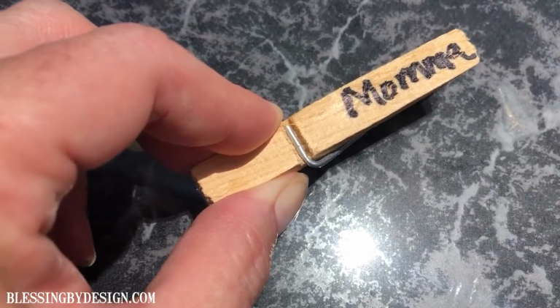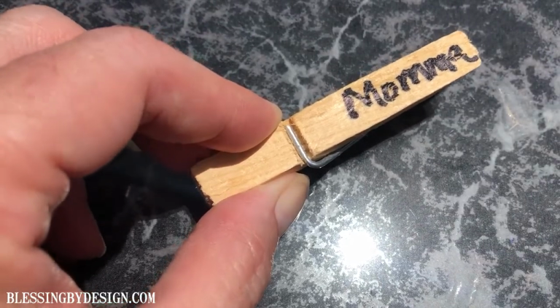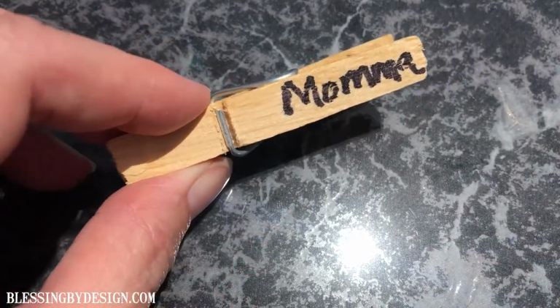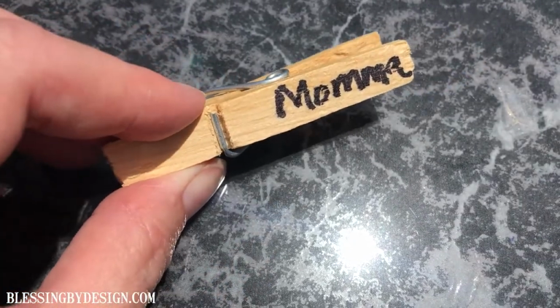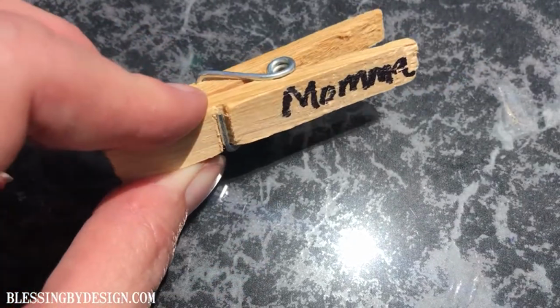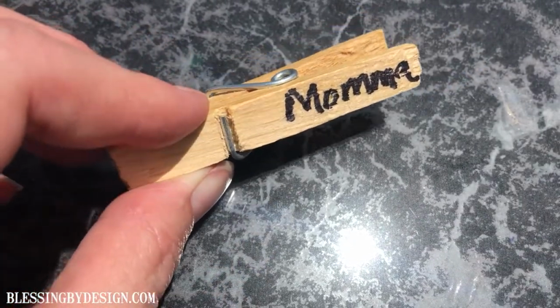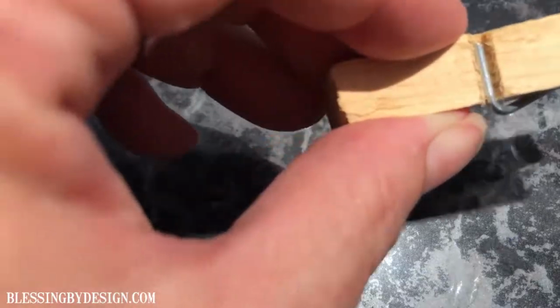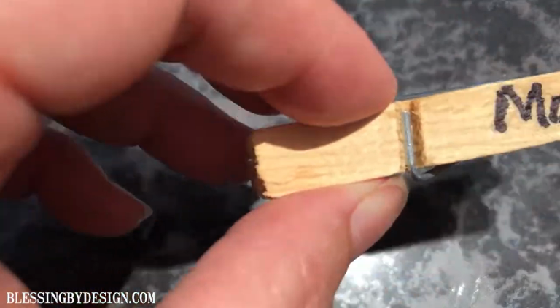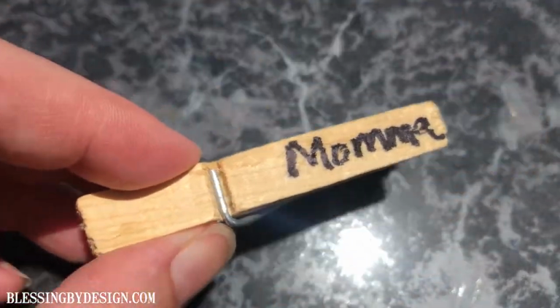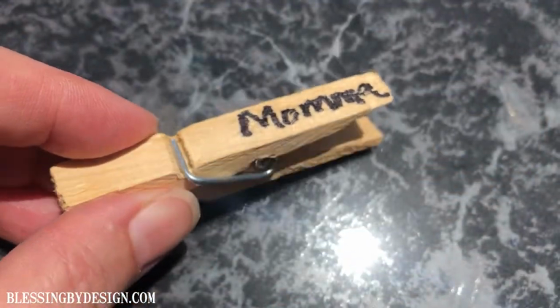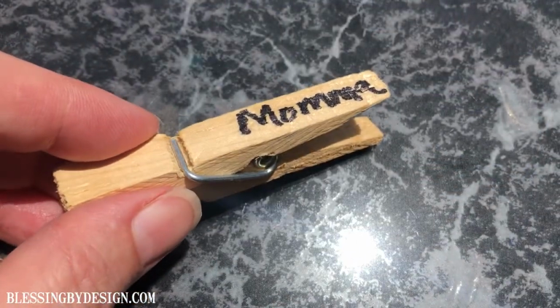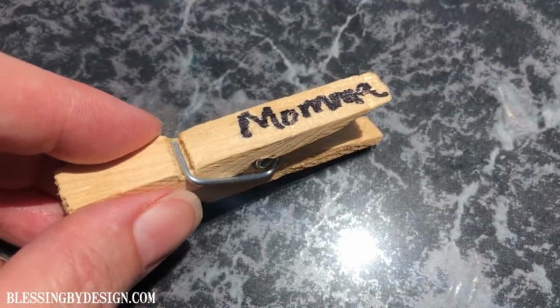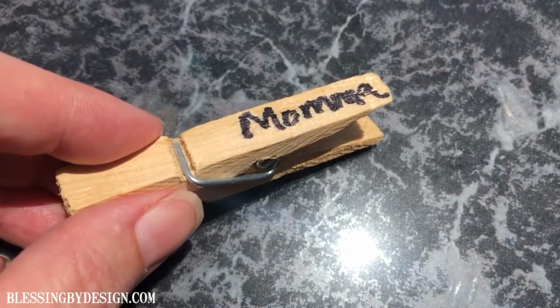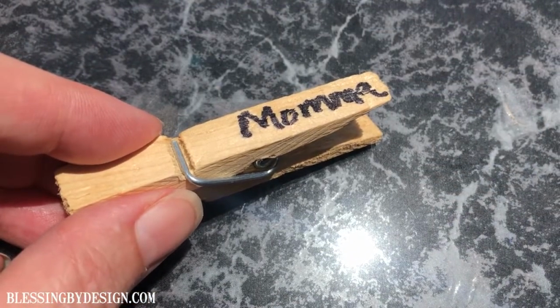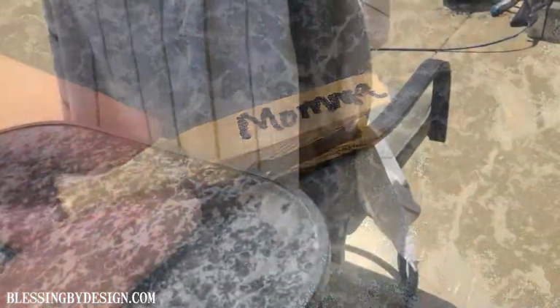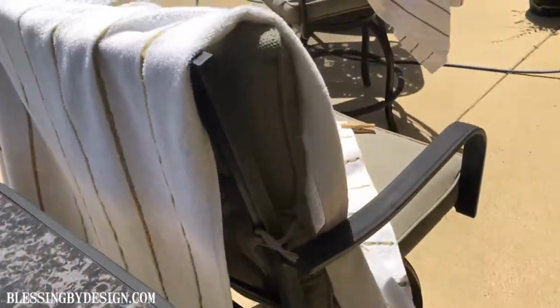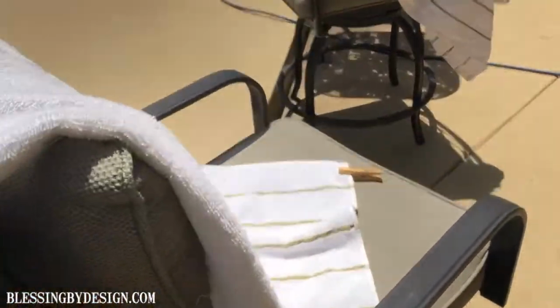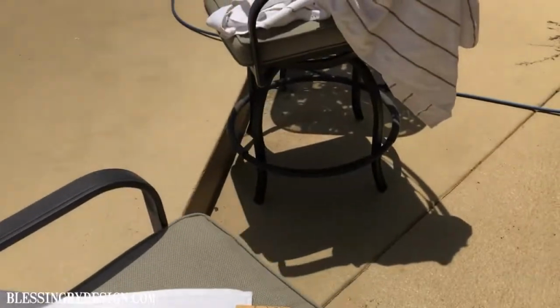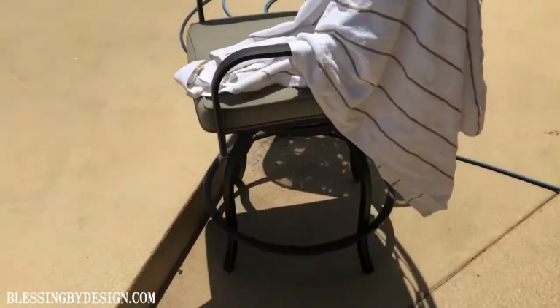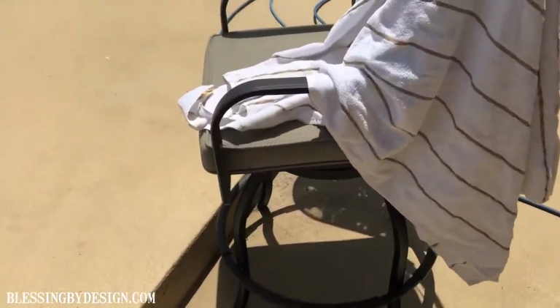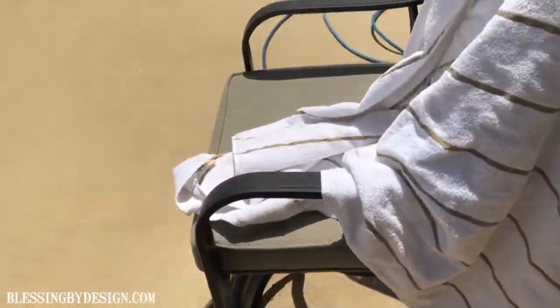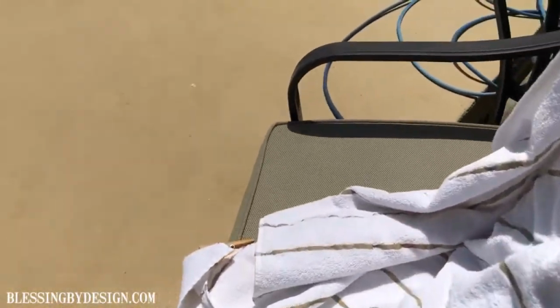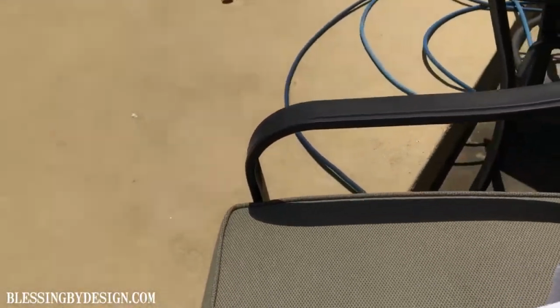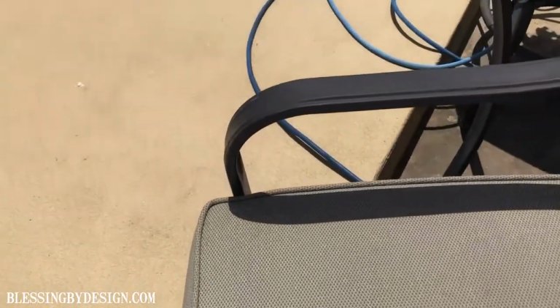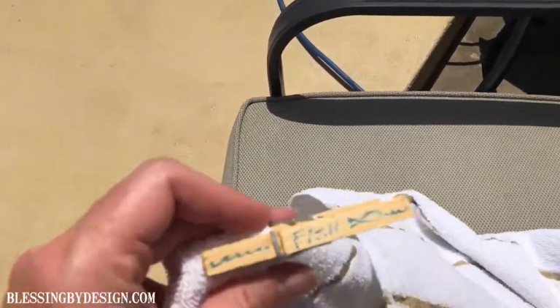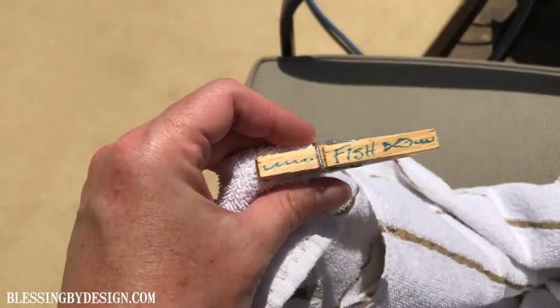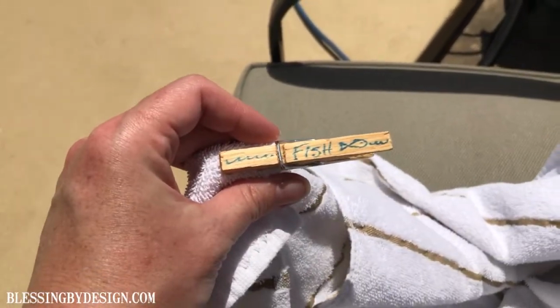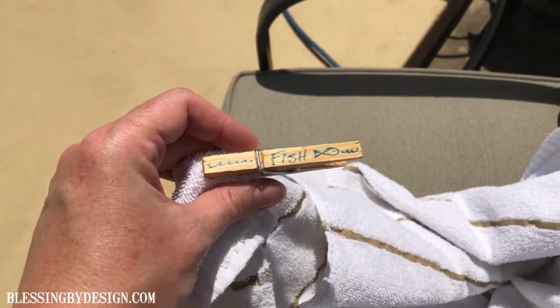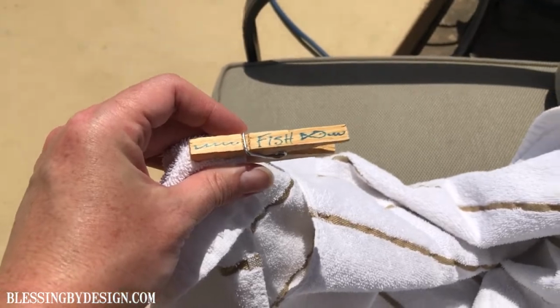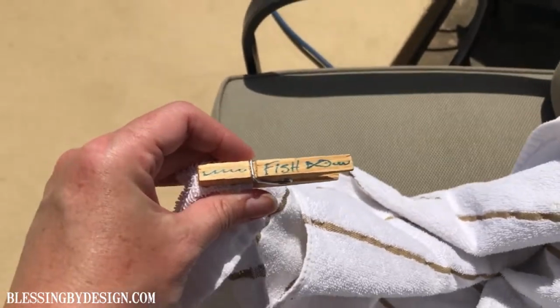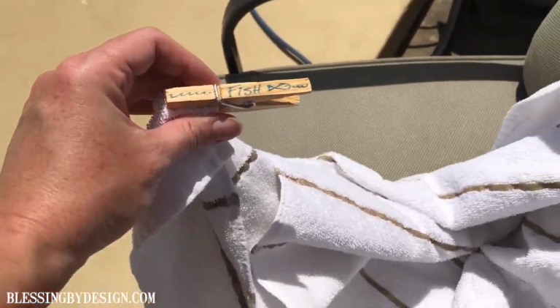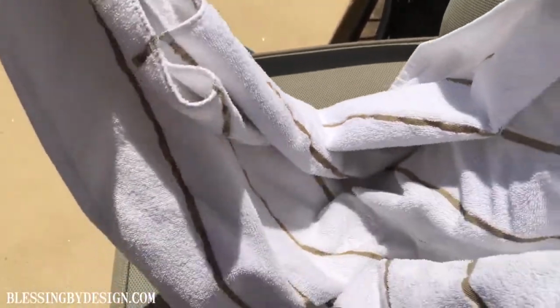Now we'll know whose towel this belongs to when I clip it to the end of the towel. Or you can make some generic ones — like 'fish' or 'sandal' — or just some fun beachy terms.